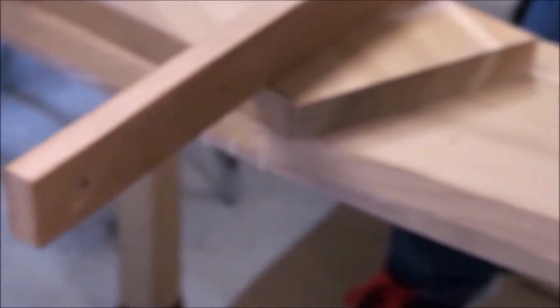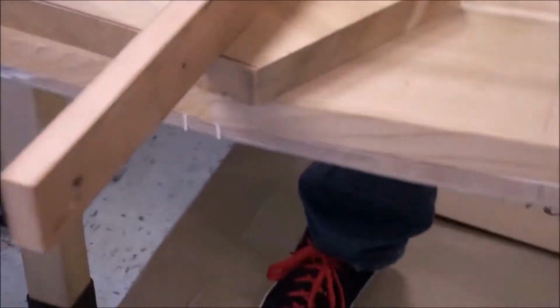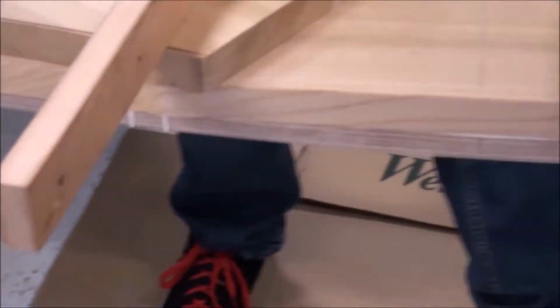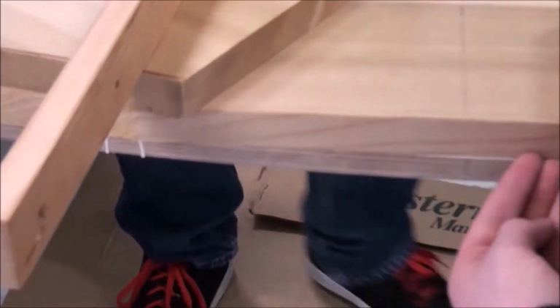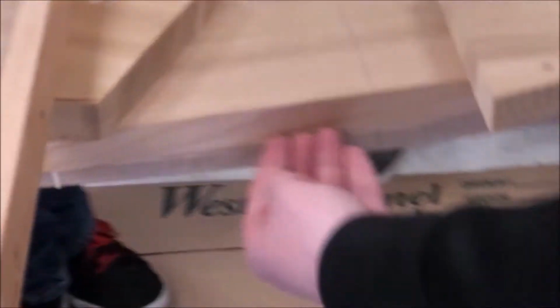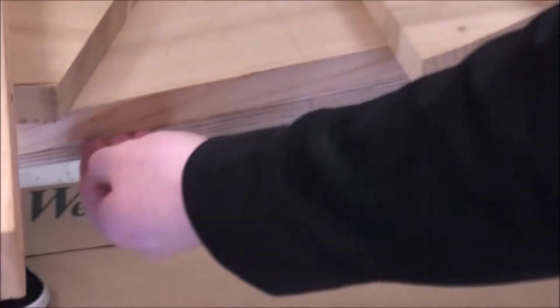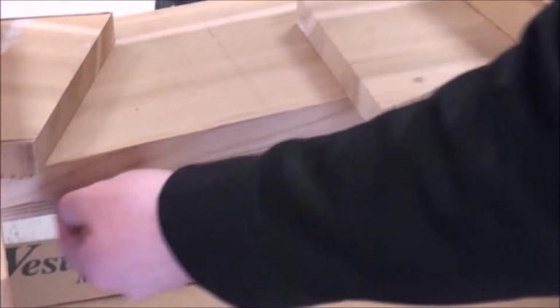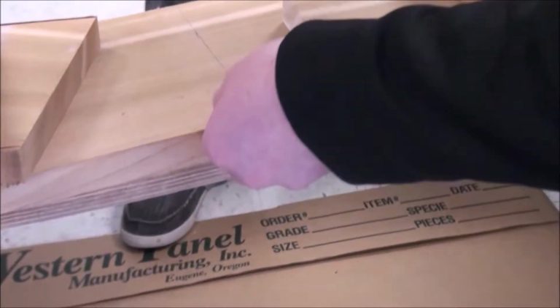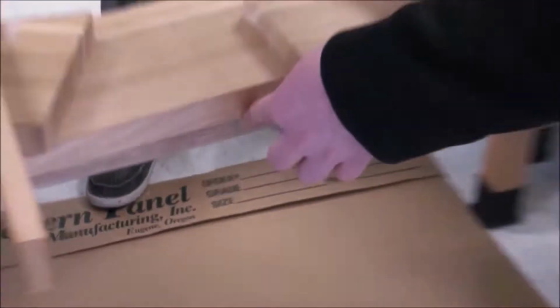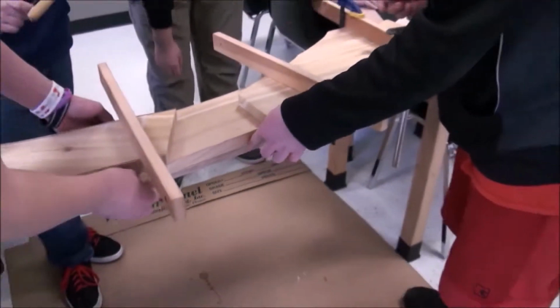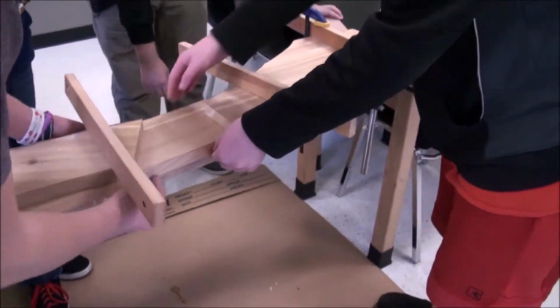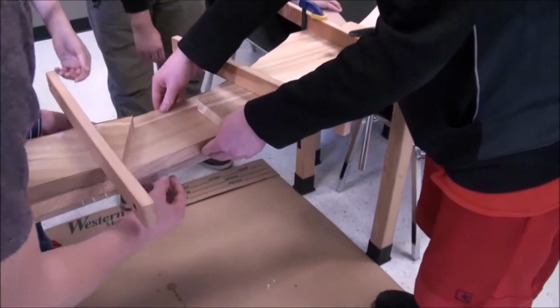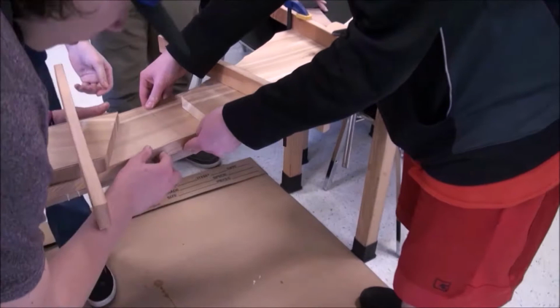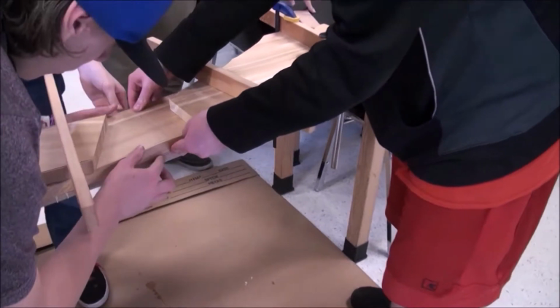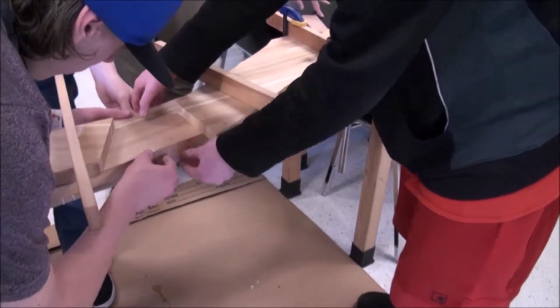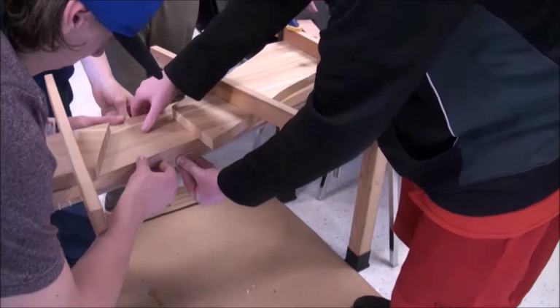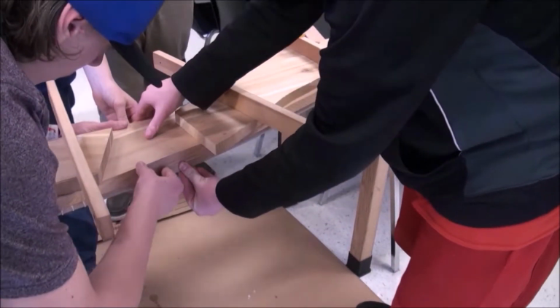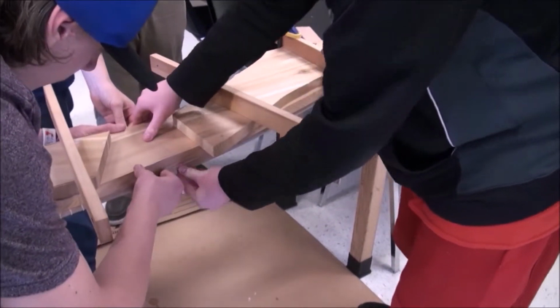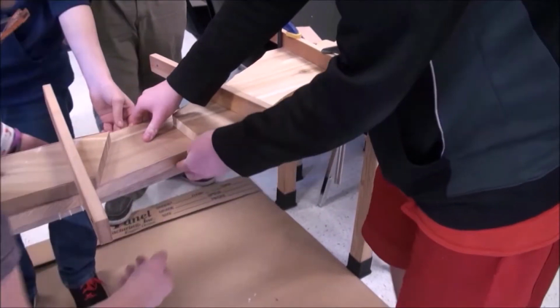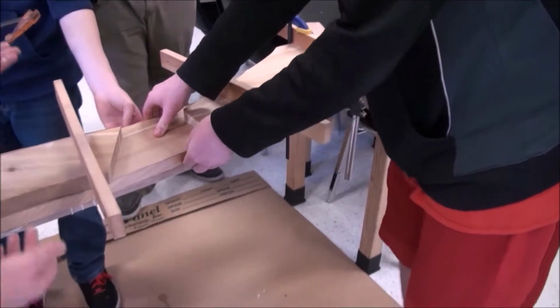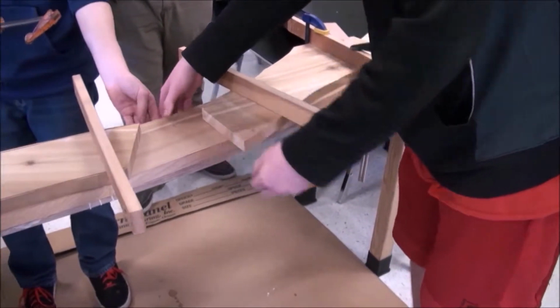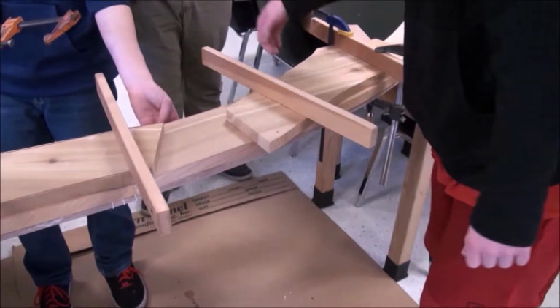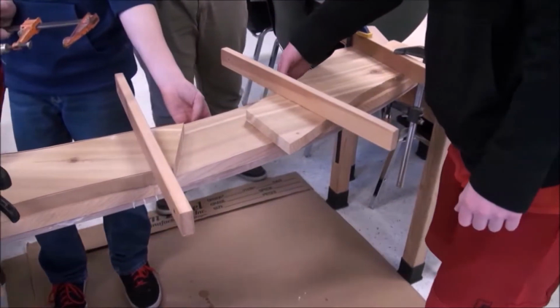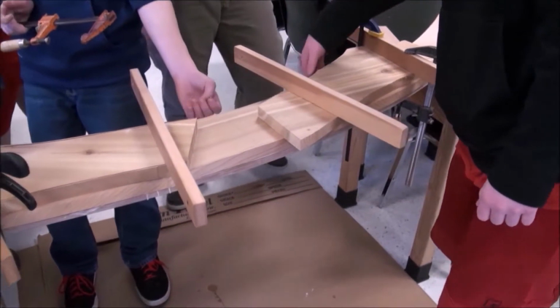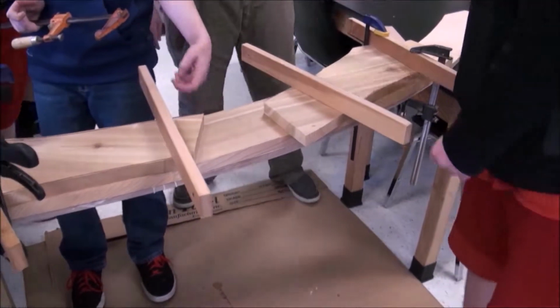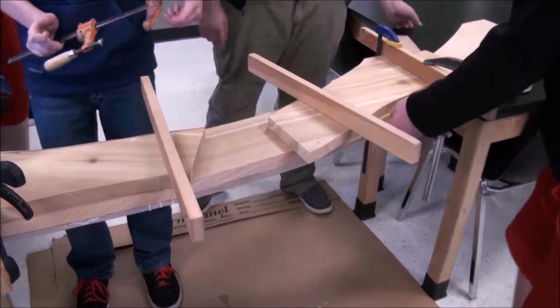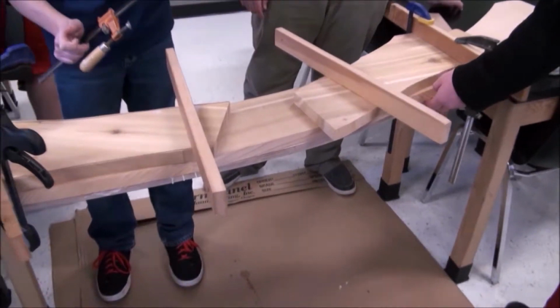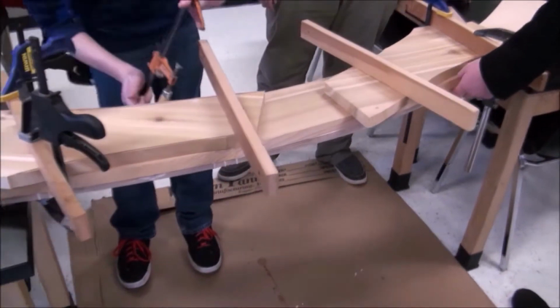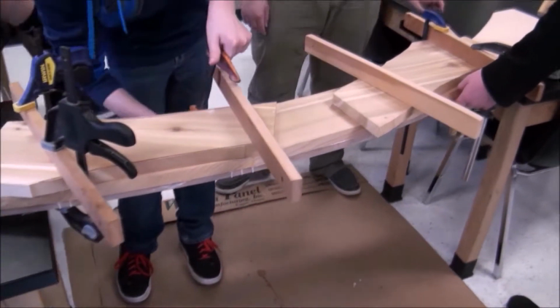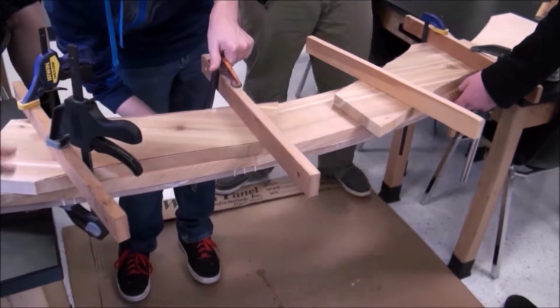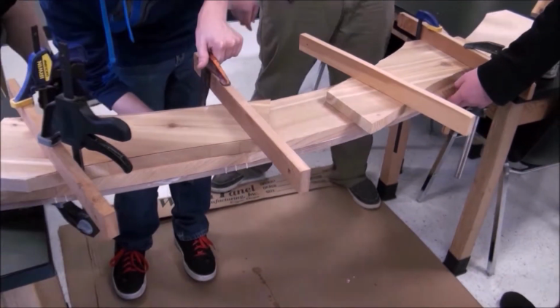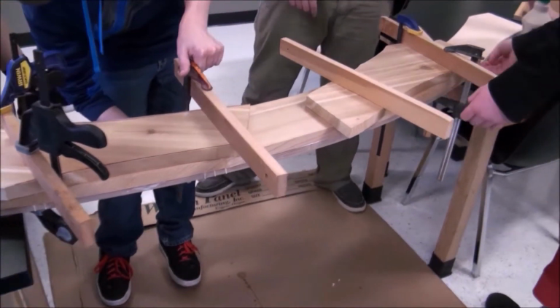Is the cedar hanging over the plywood everywhere? On this side, no. Is it hanging over every place else? Yeah, everywhere else it's fine. If that's just a tiny bit, we'll sand that out. Clamp it up.